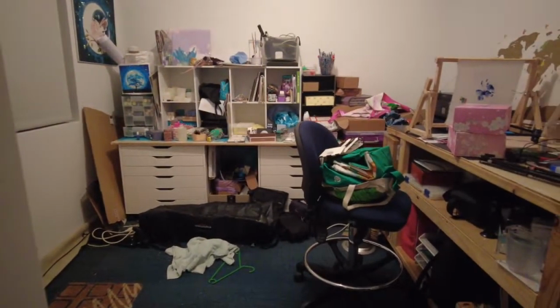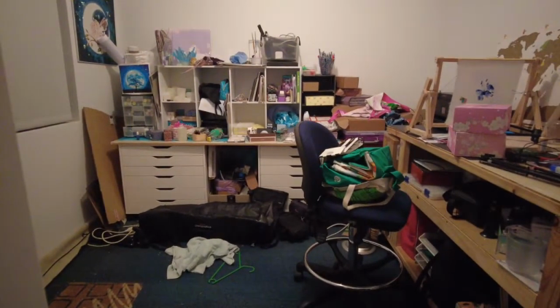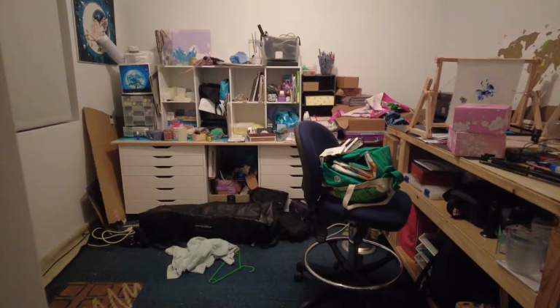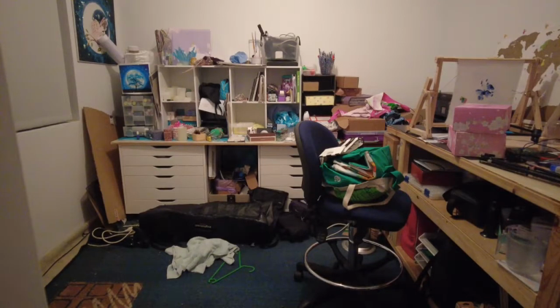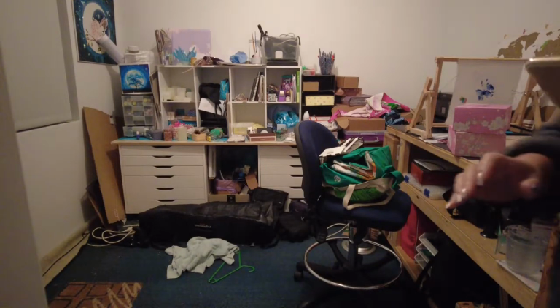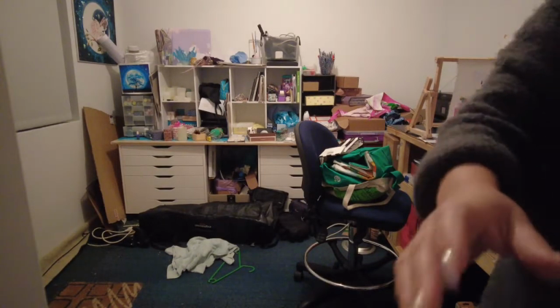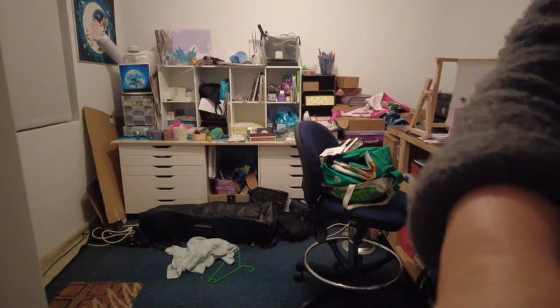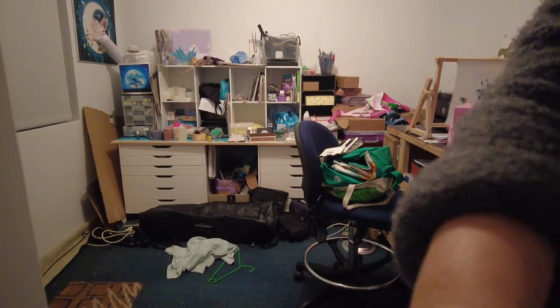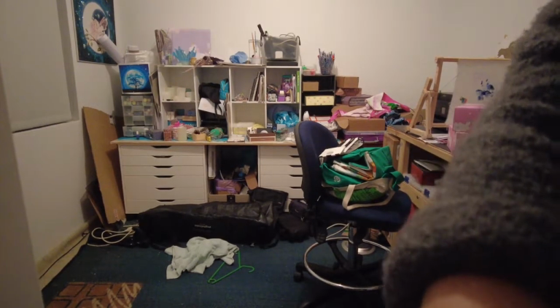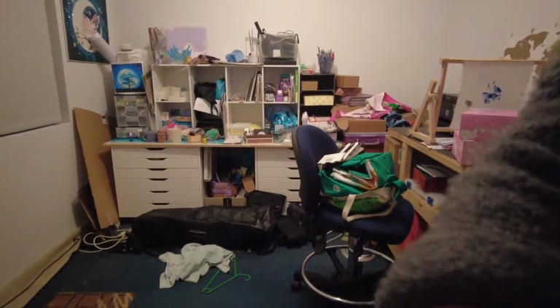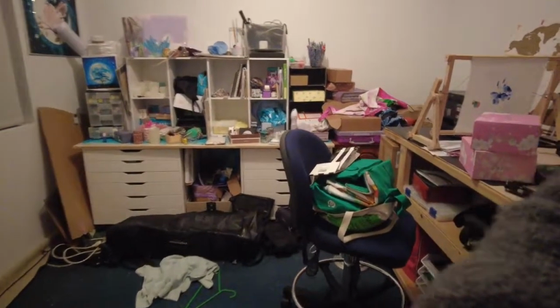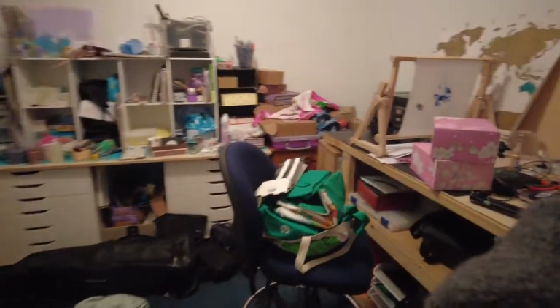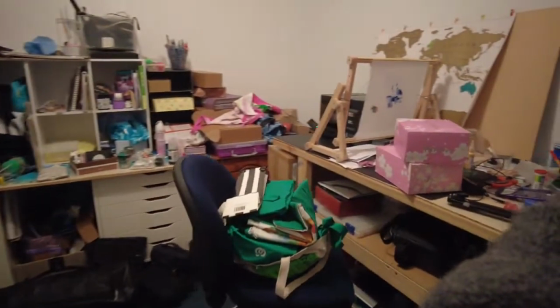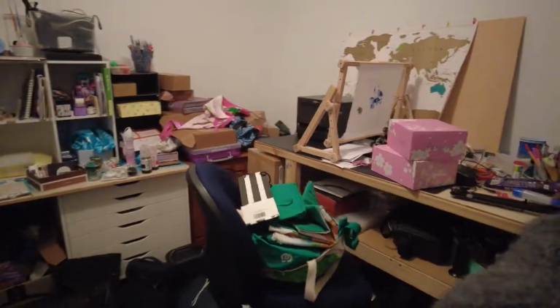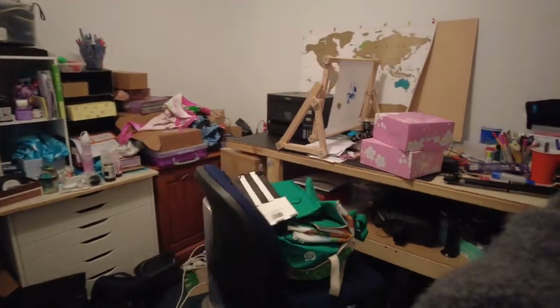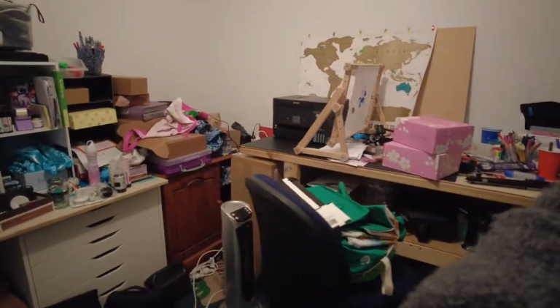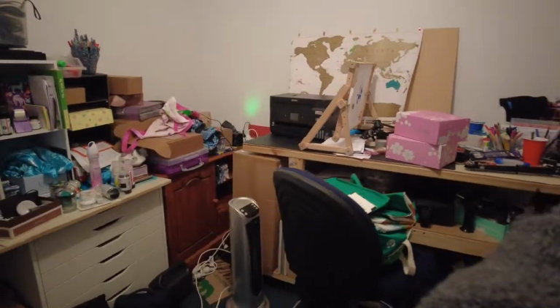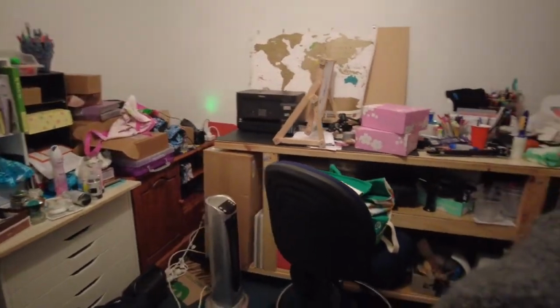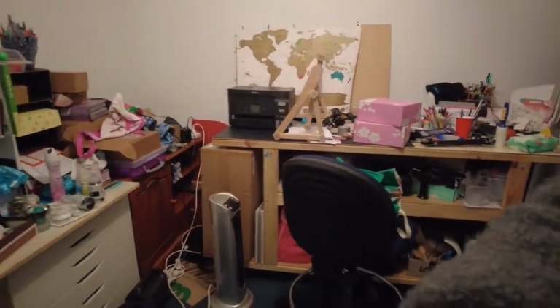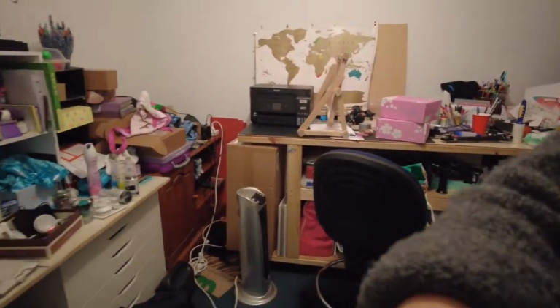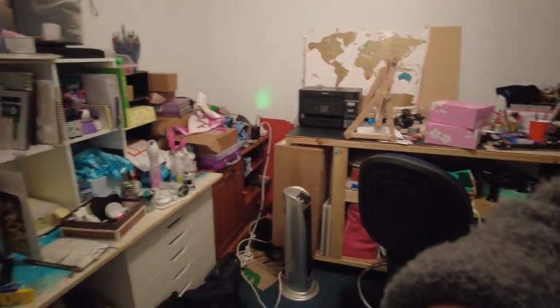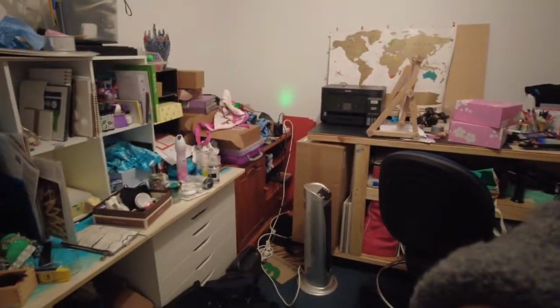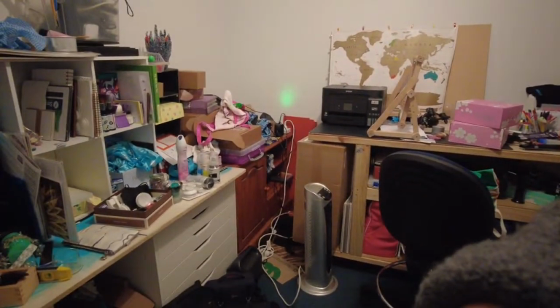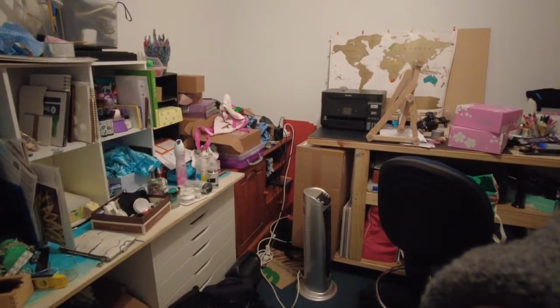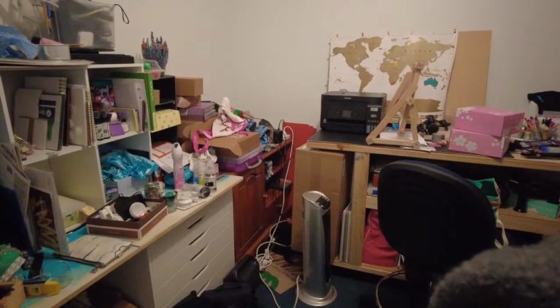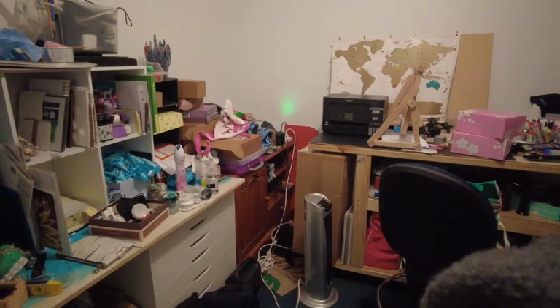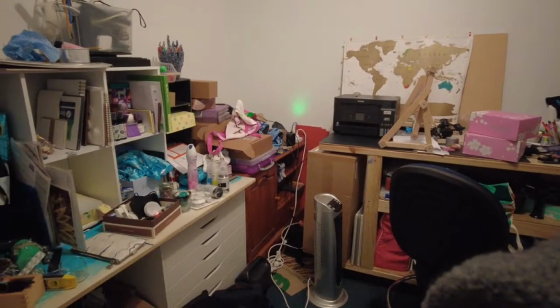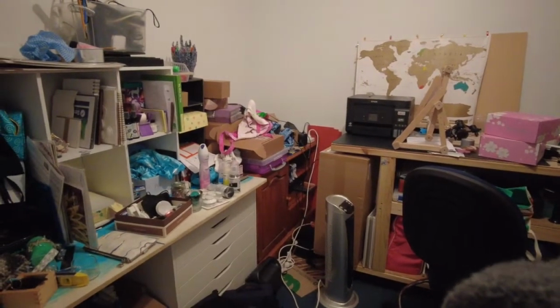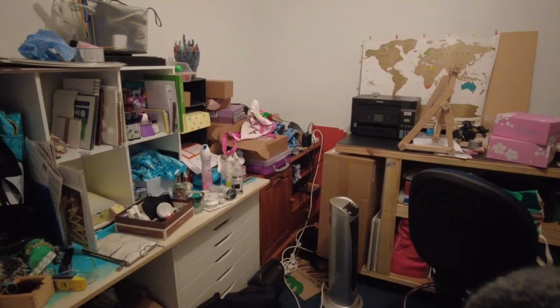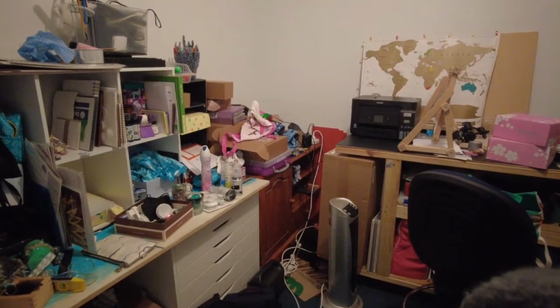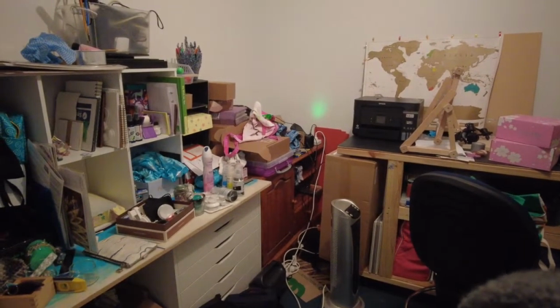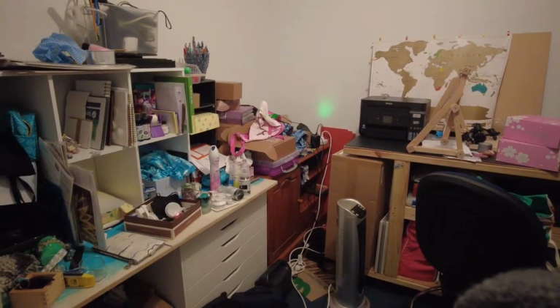I'll grab the camera — if we come around here, this is the biggest, the worst bit over this side, because everything just gets stuck there and there's boxes.